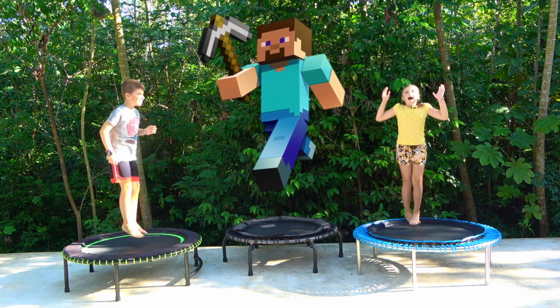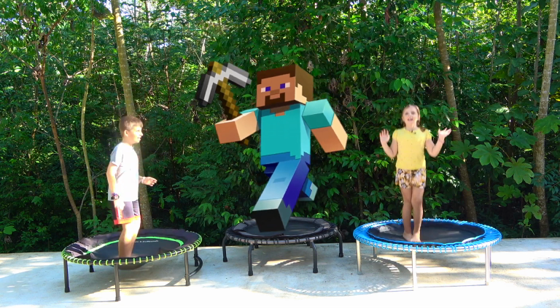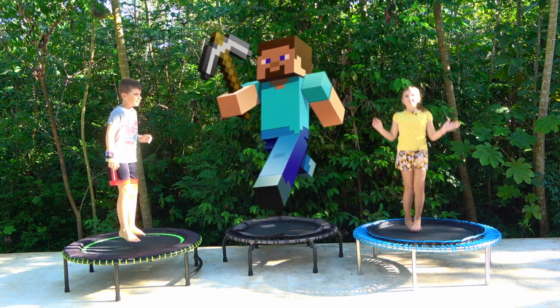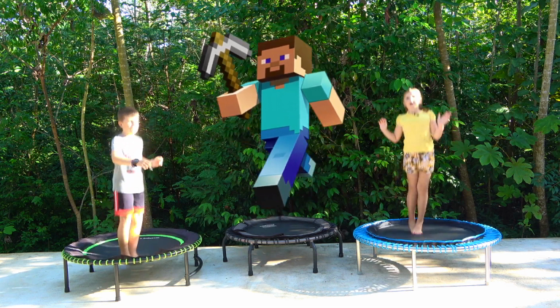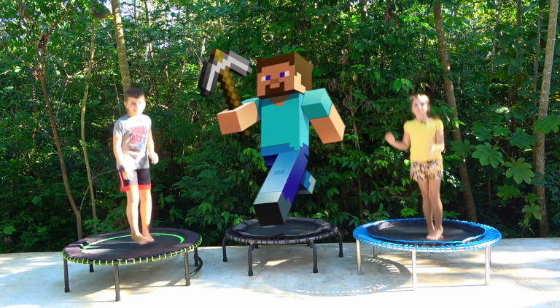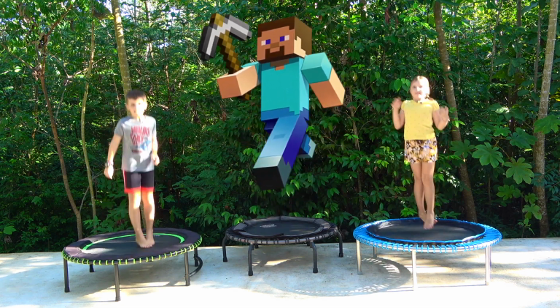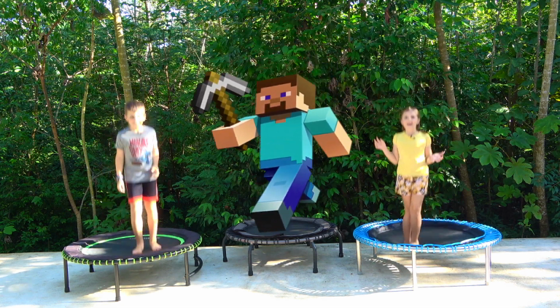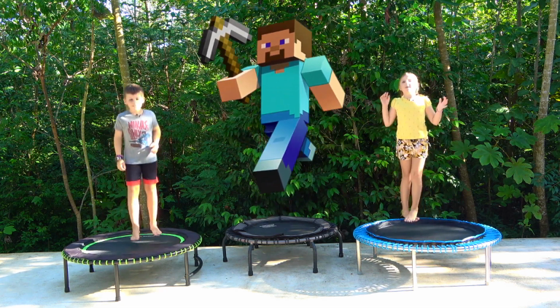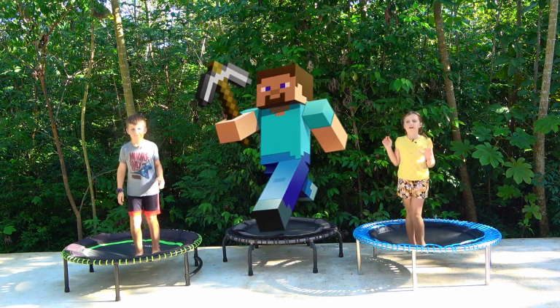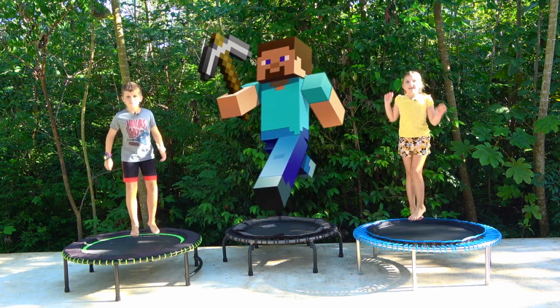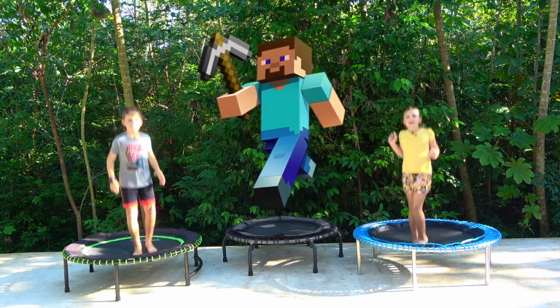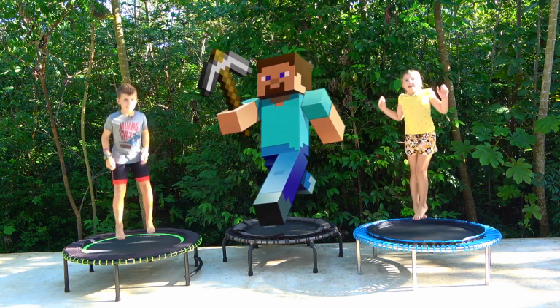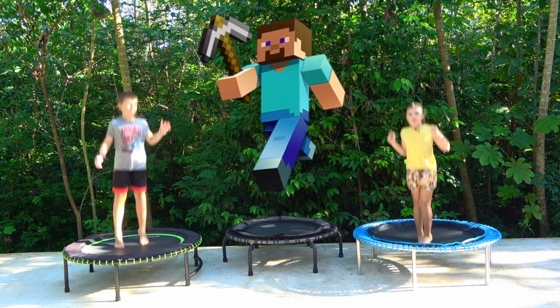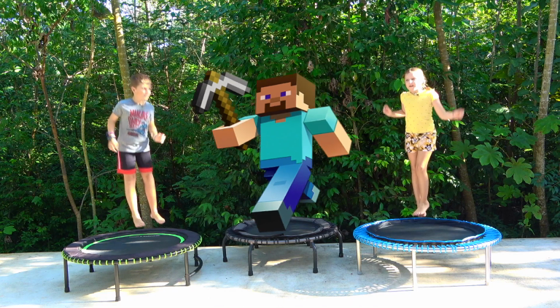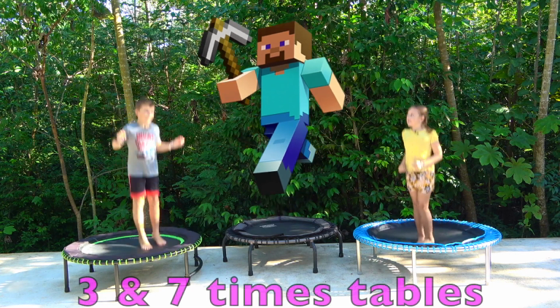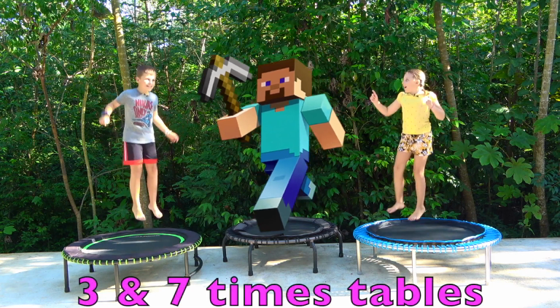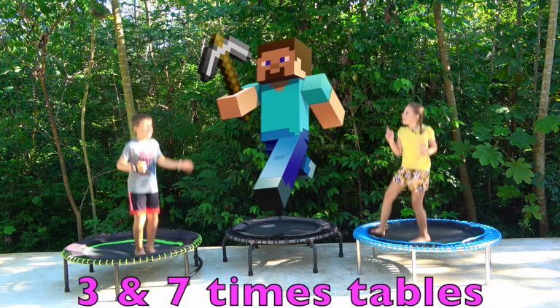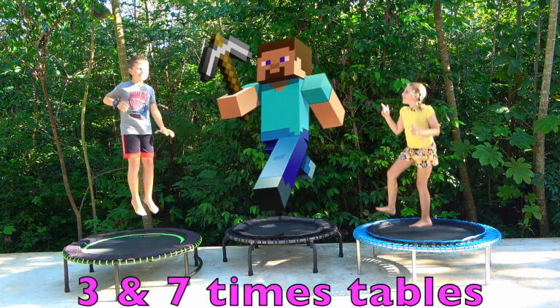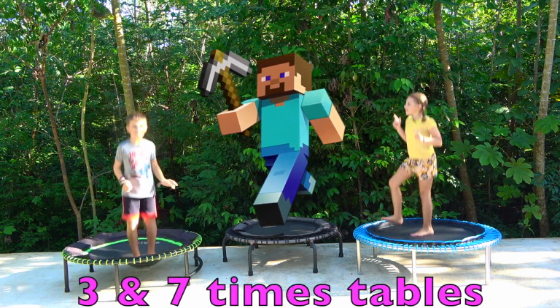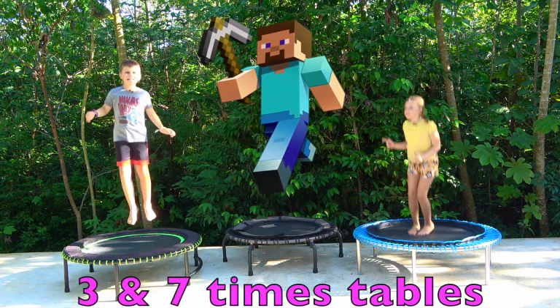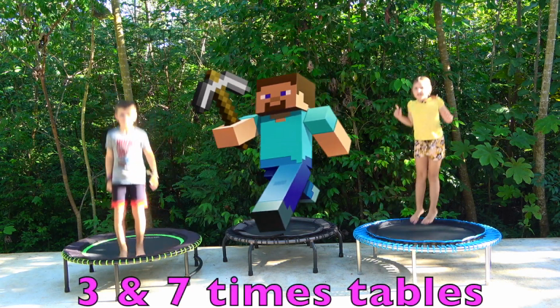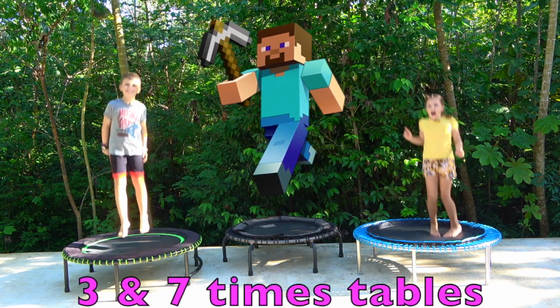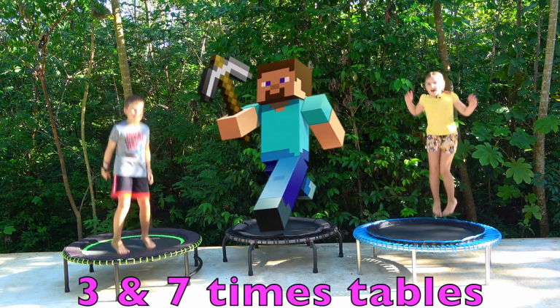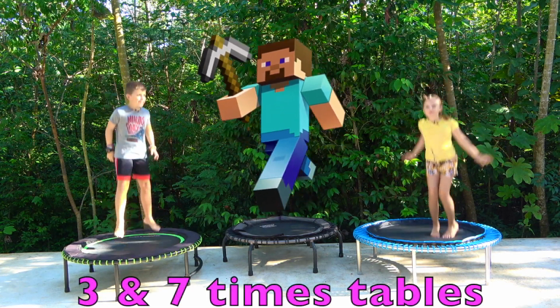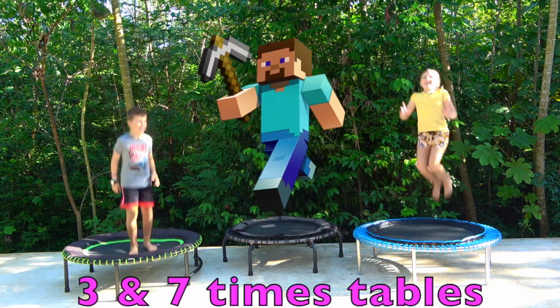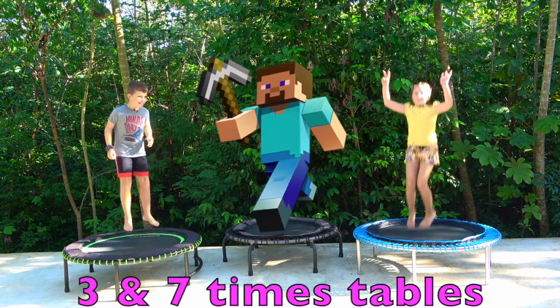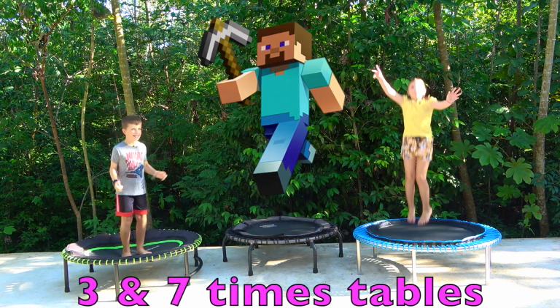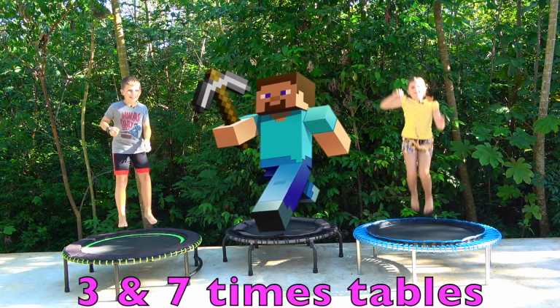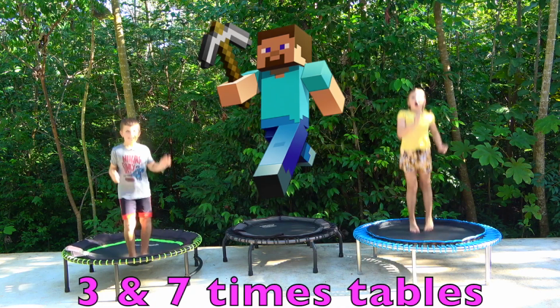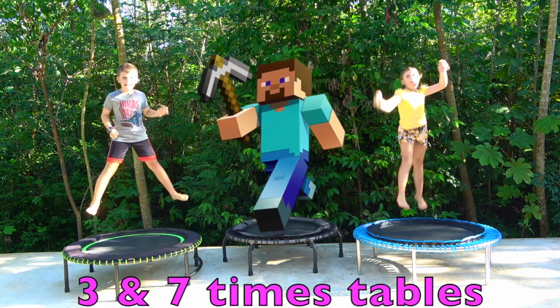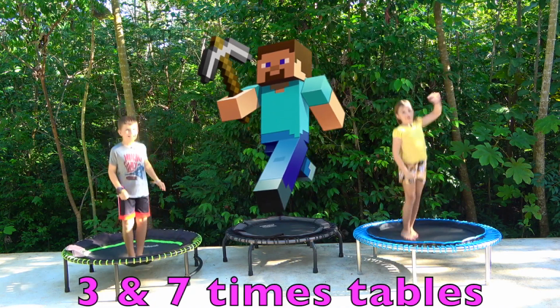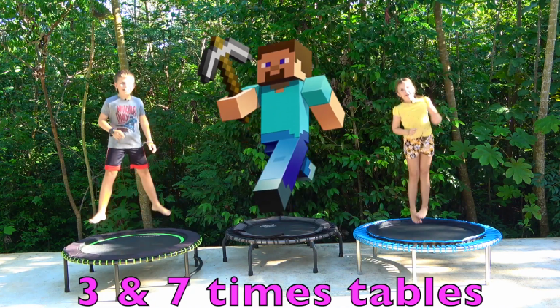Hello everybody and welcome to San Fran Fitness Kids. Today we'll be doing our seven times table and our three times table. Let's go!